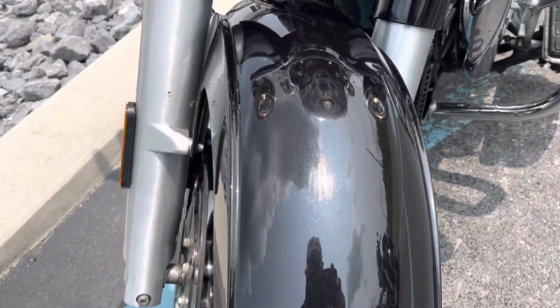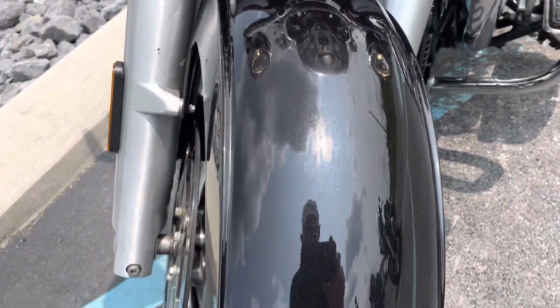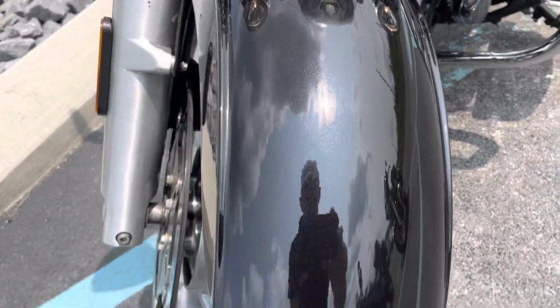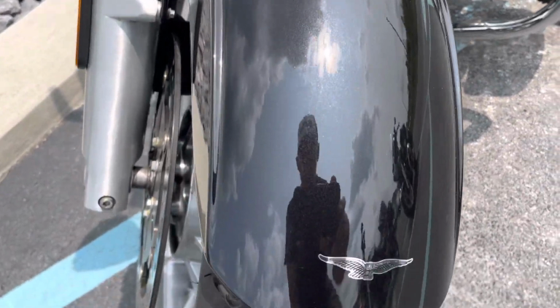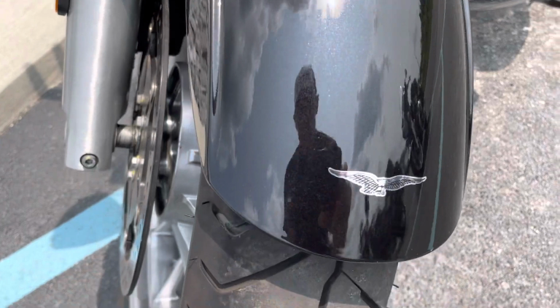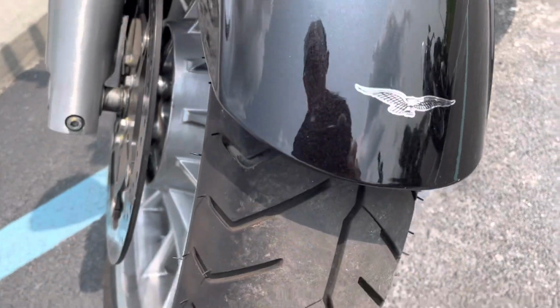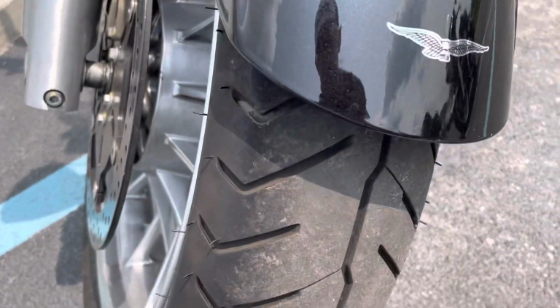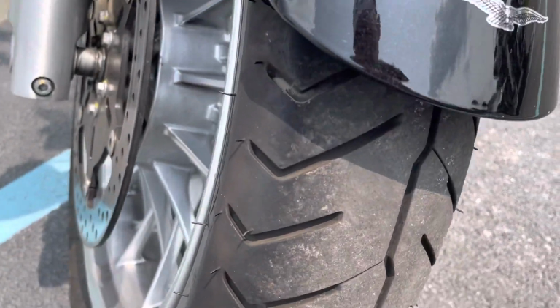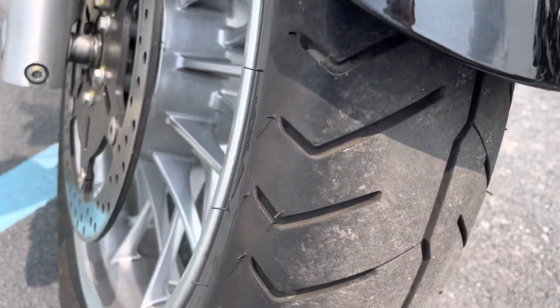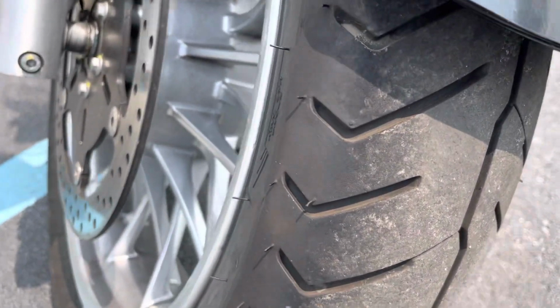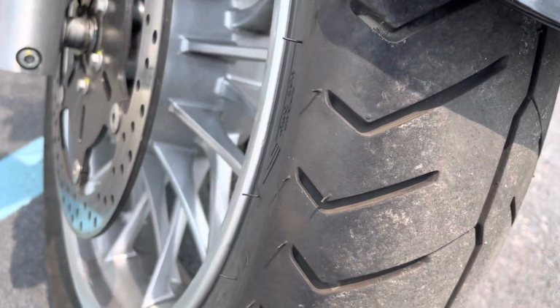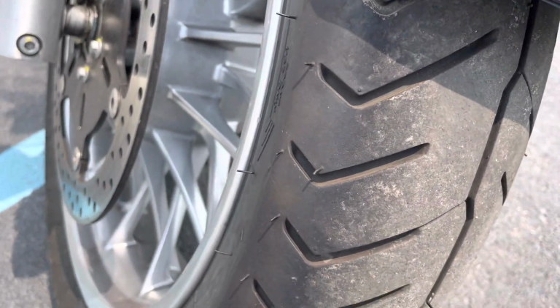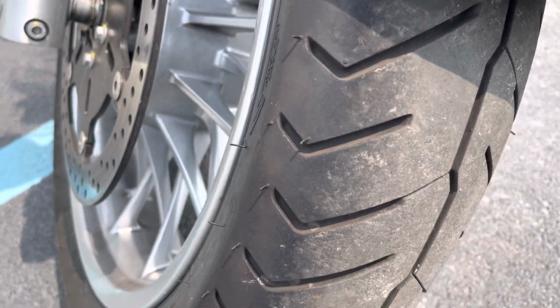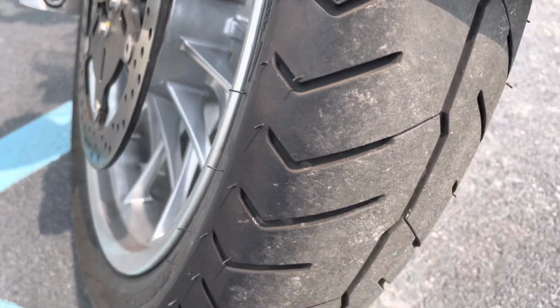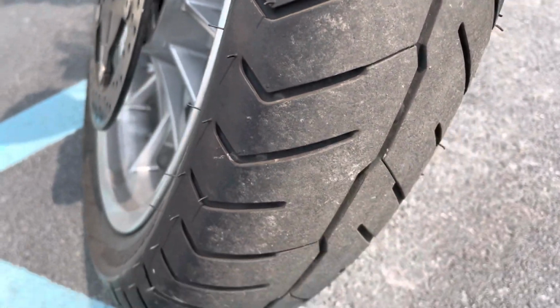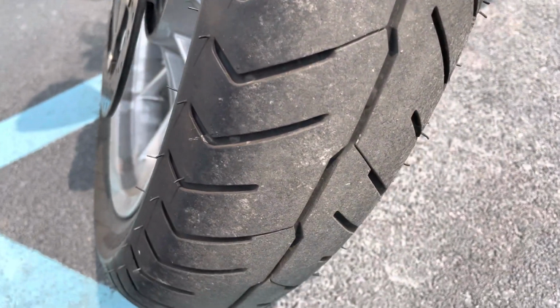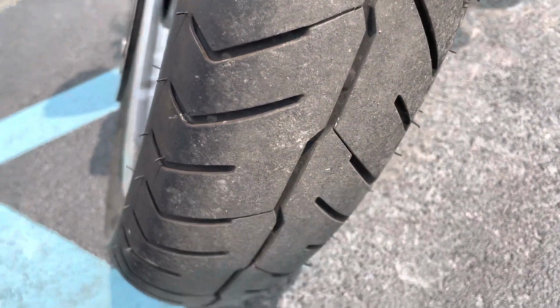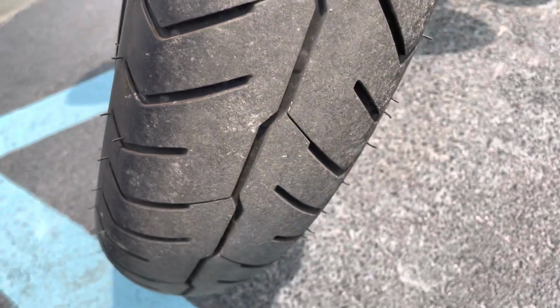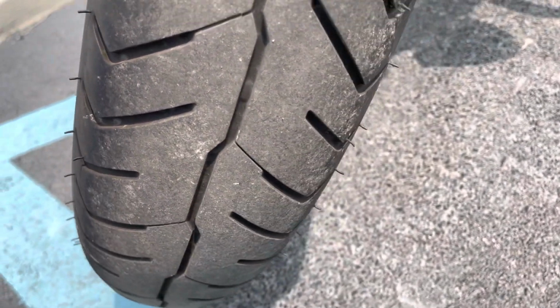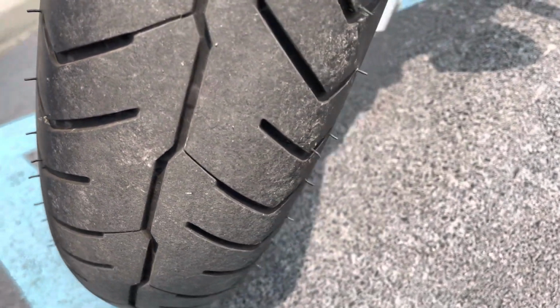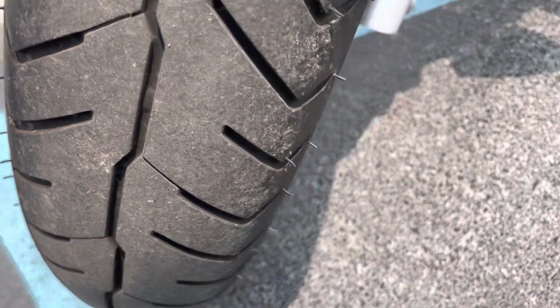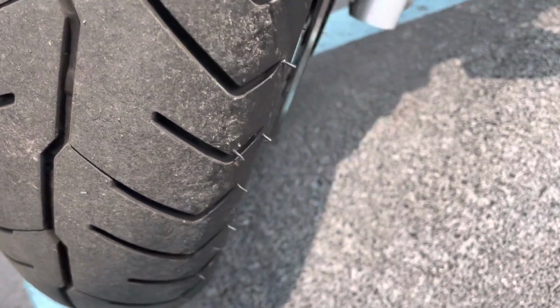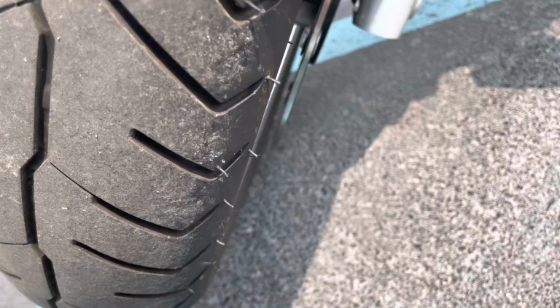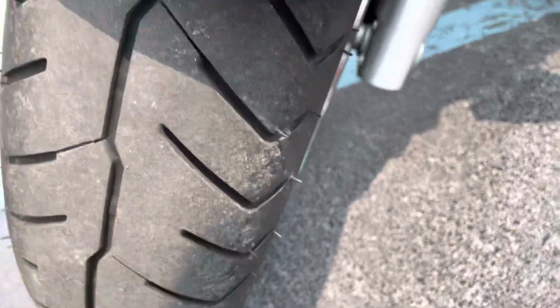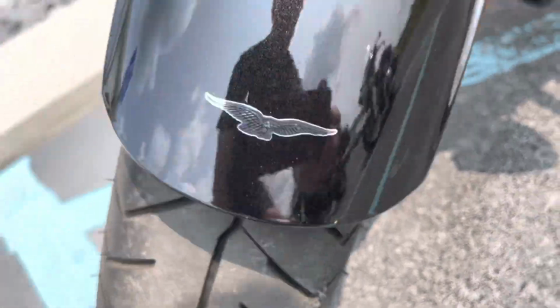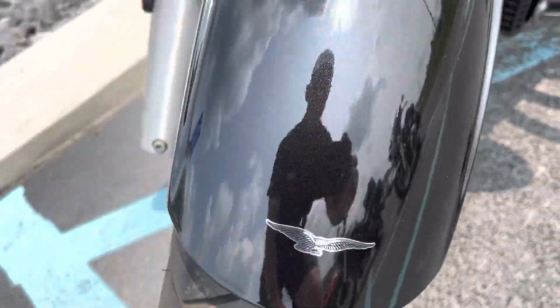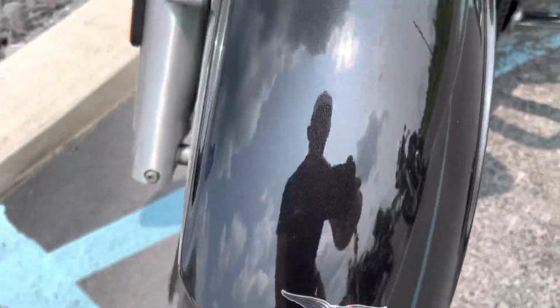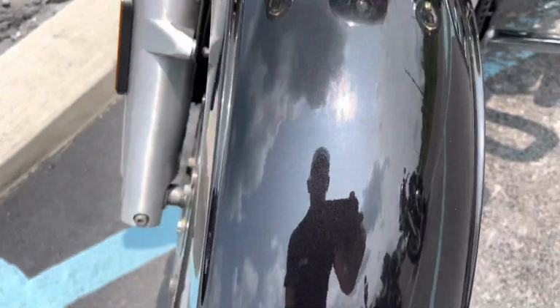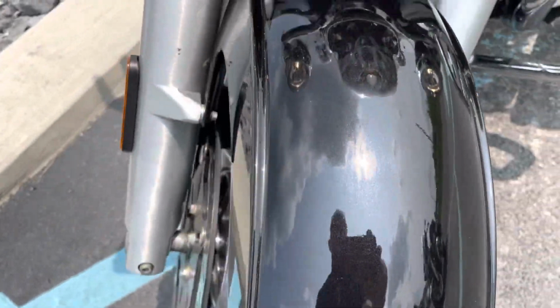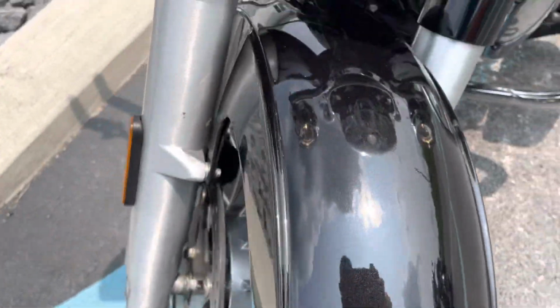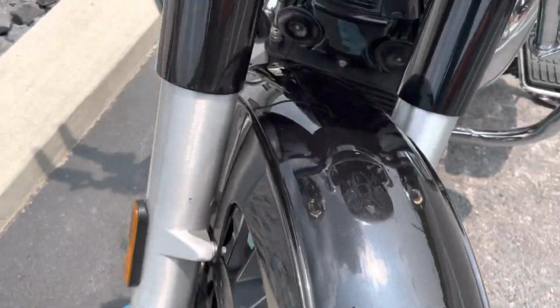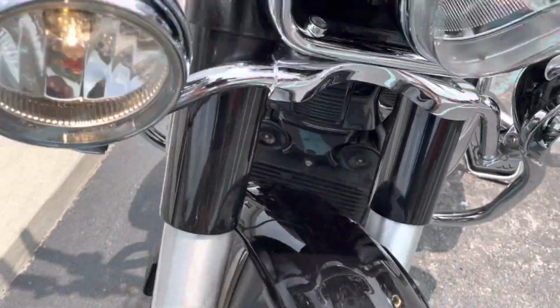Tires are good. We did install new rotors — the original rotors were a little bit warped. The front tire is clean, and the front fender is clean.